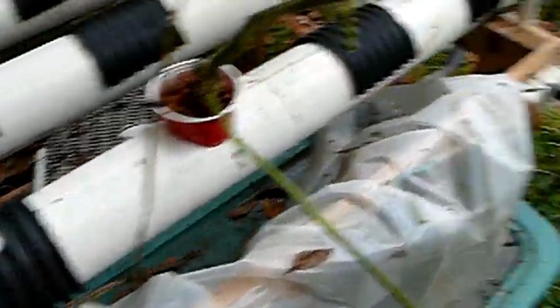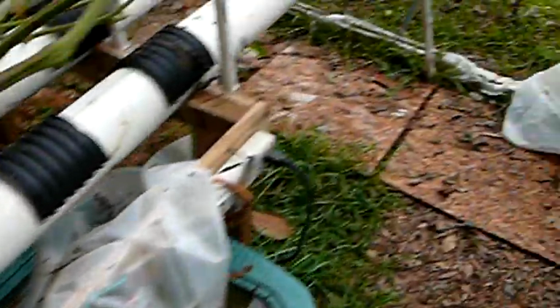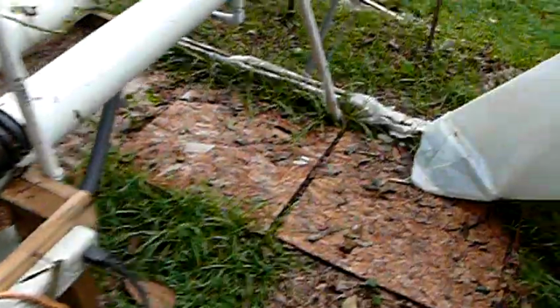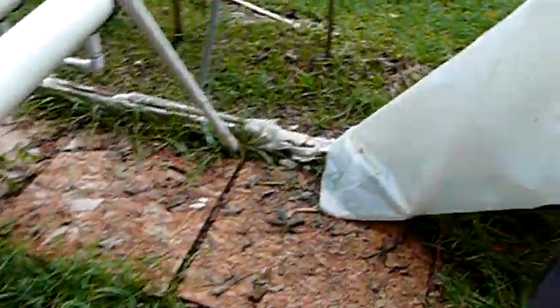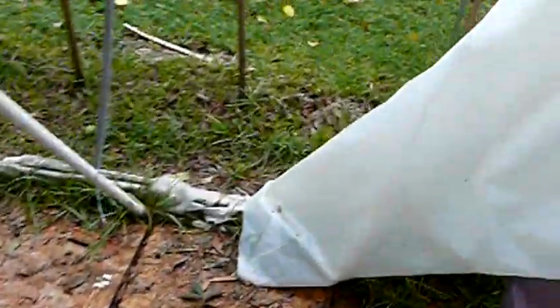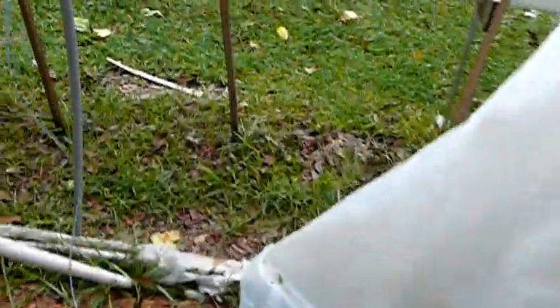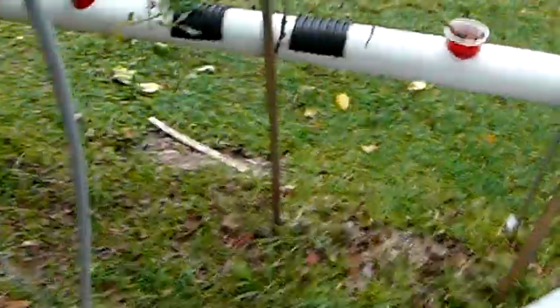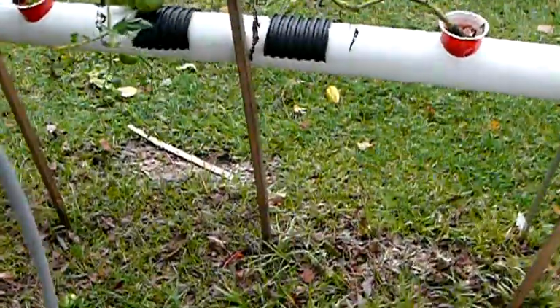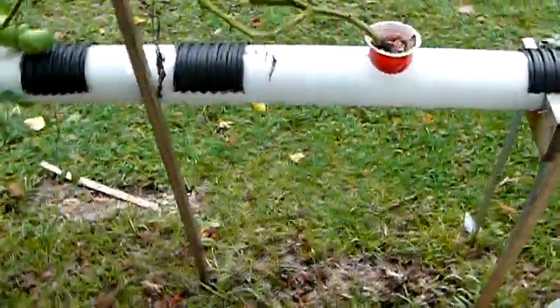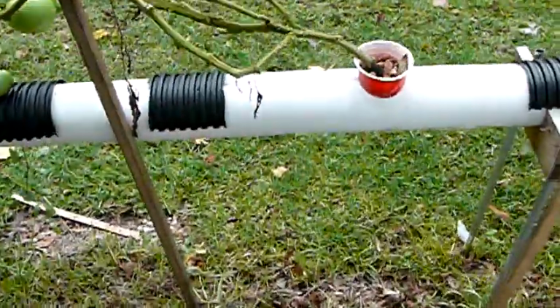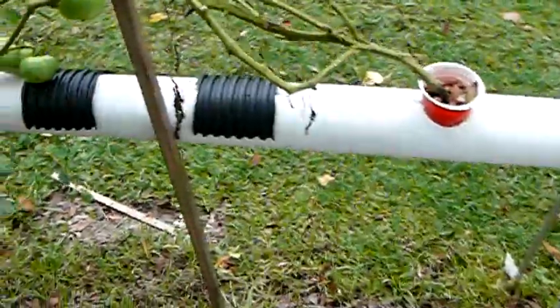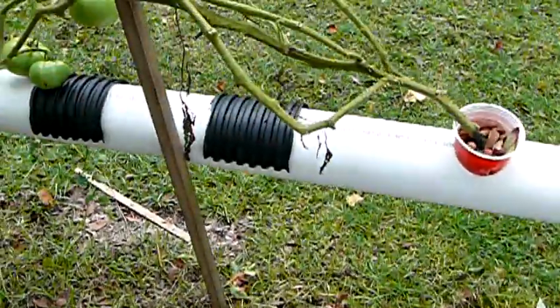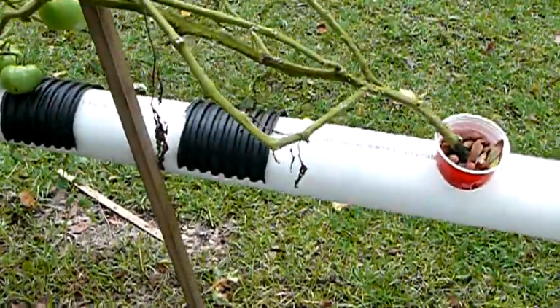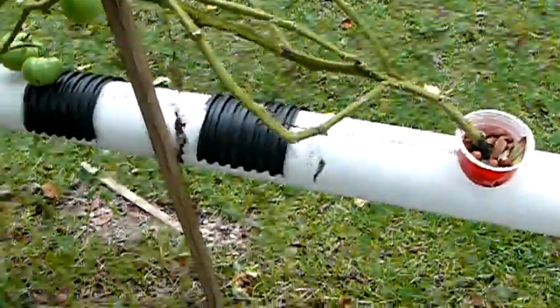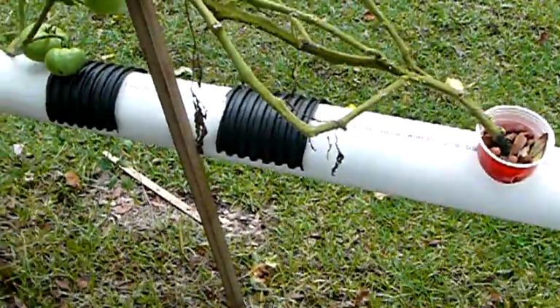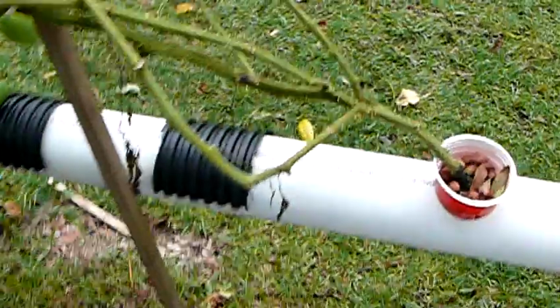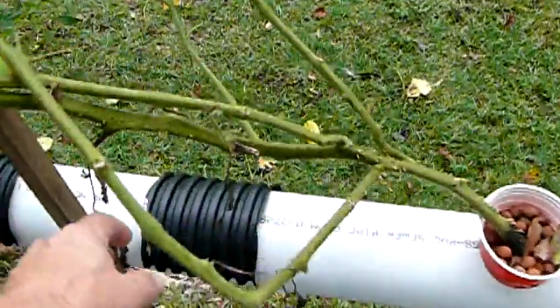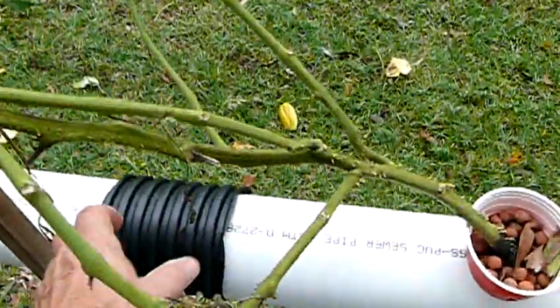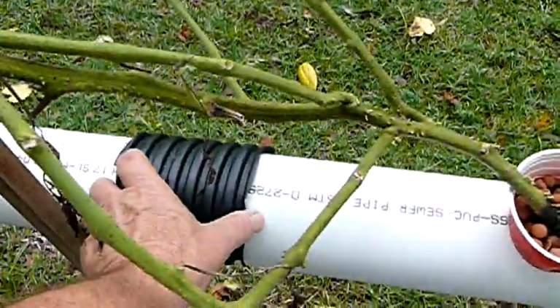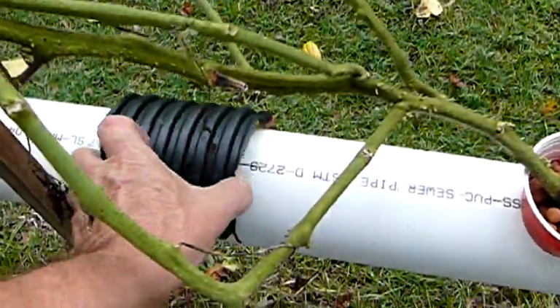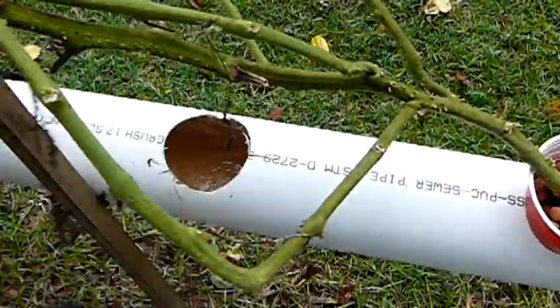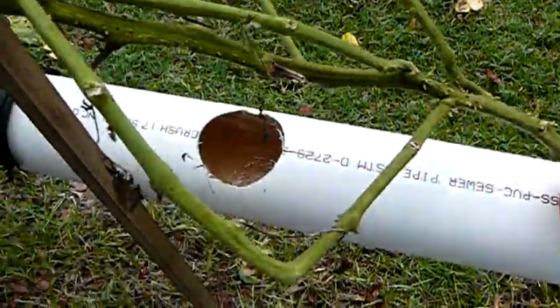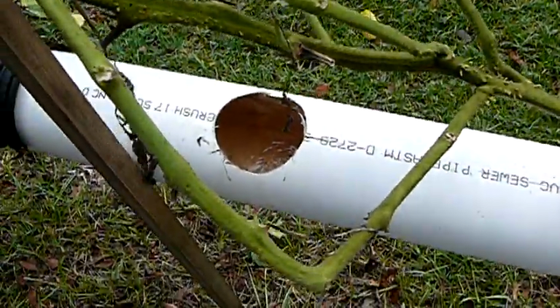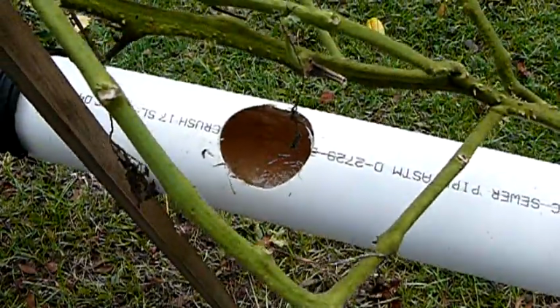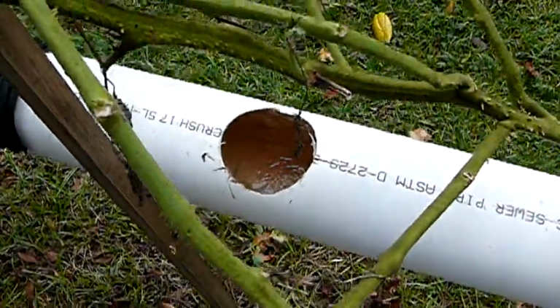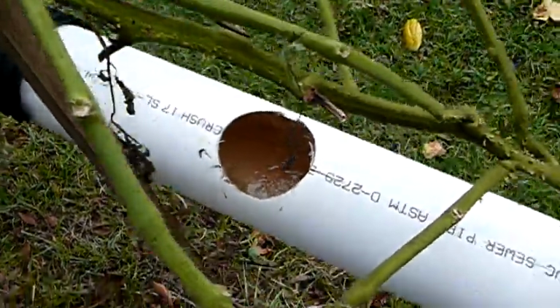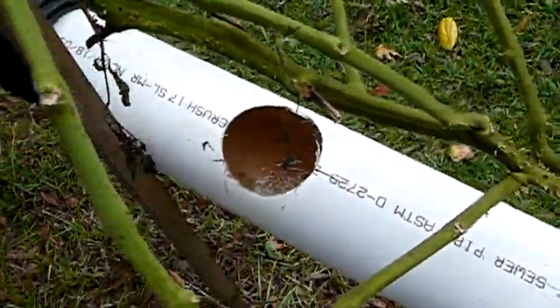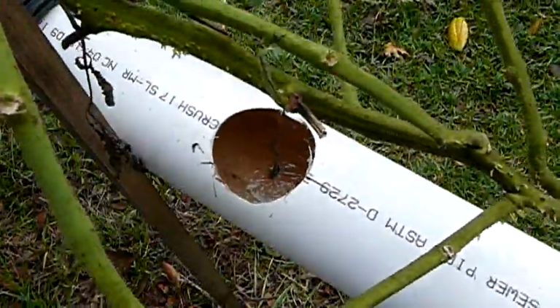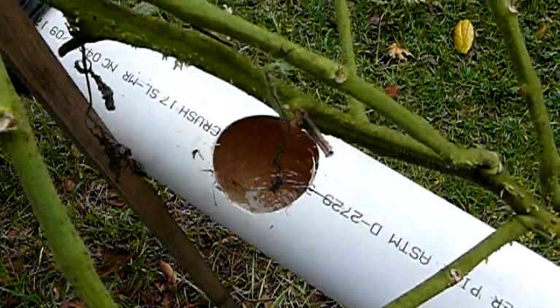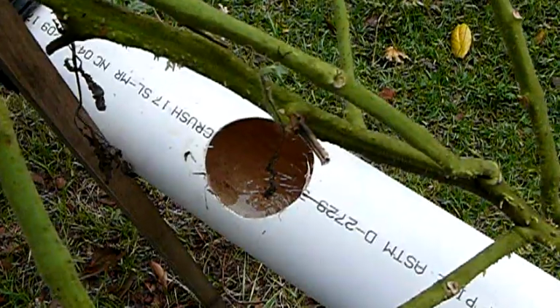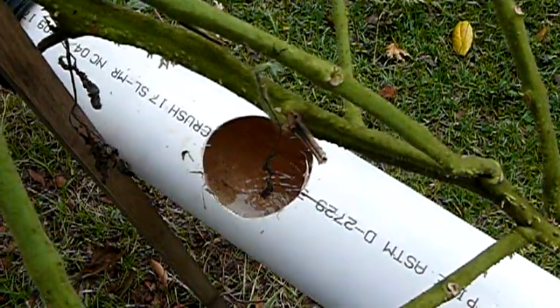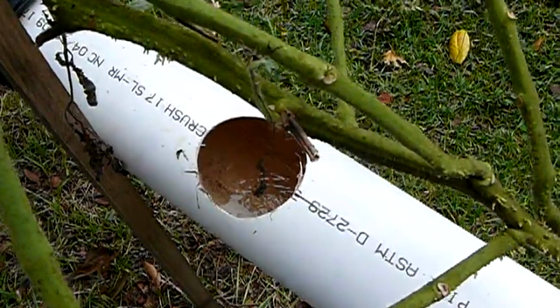In contrast, if you look at the system over here — which had a similar problem — I've been running hydrogen peroxide. You can see the roots are basically white or clear.